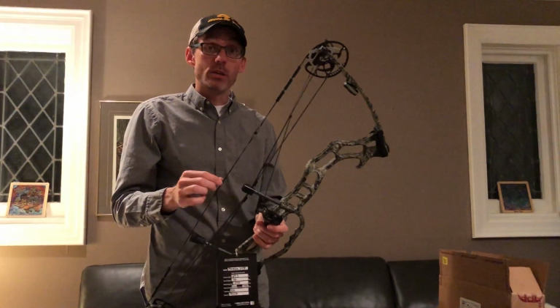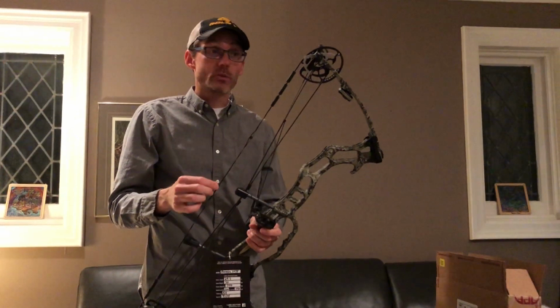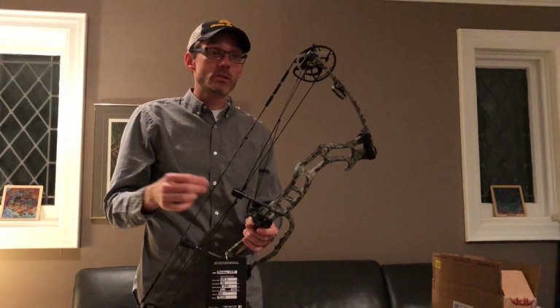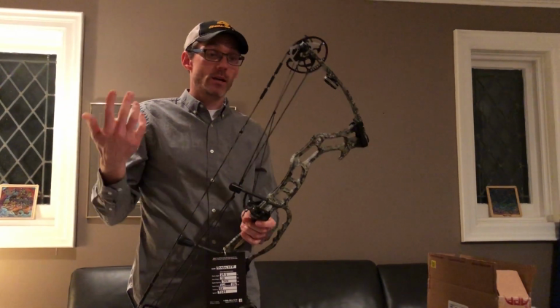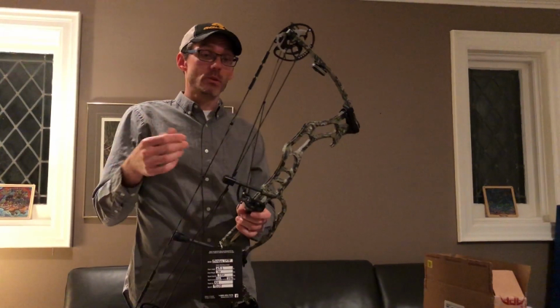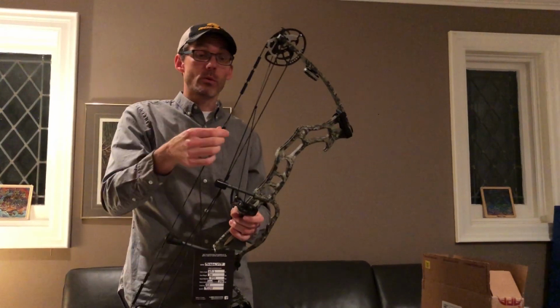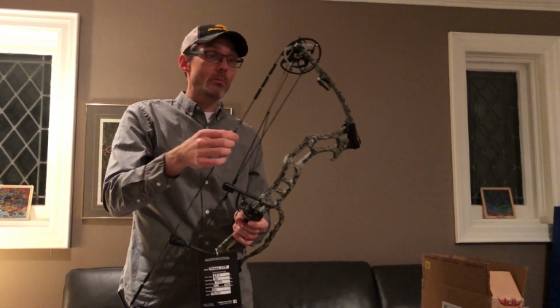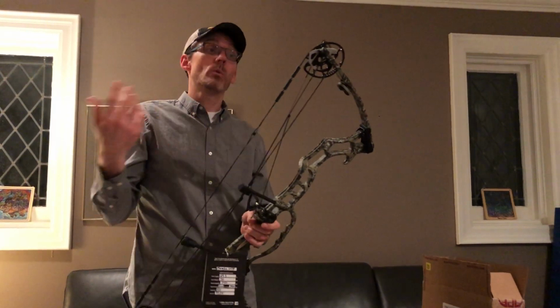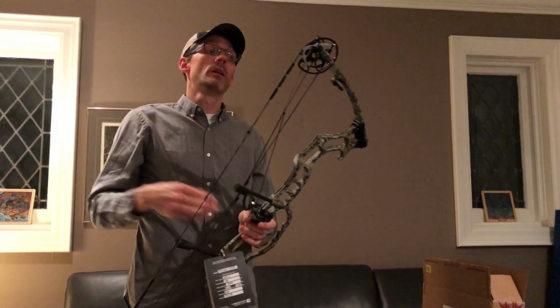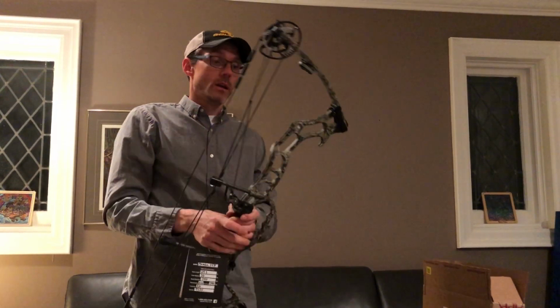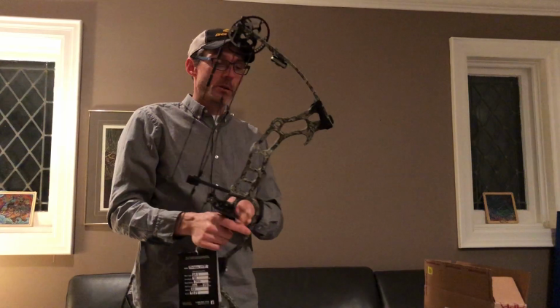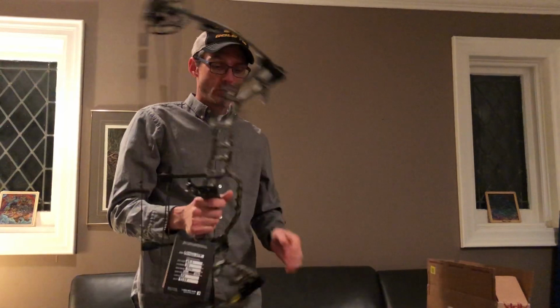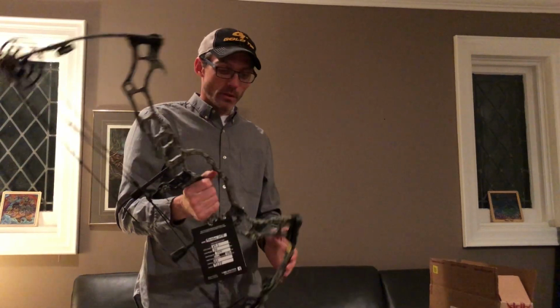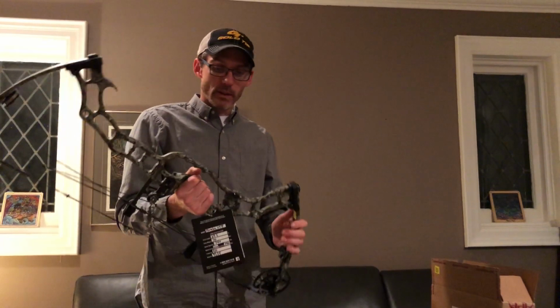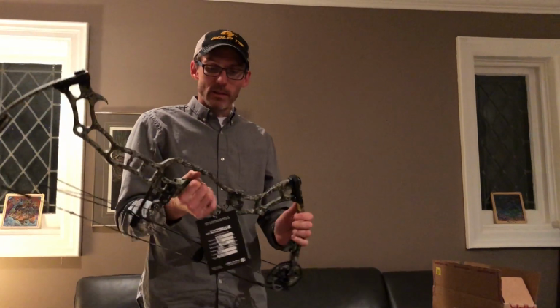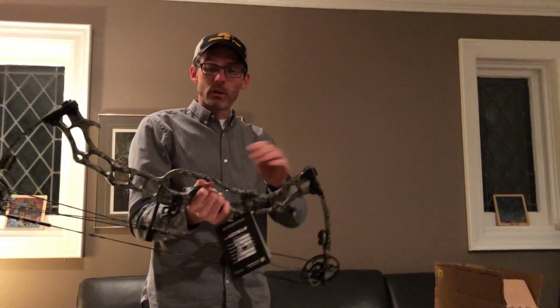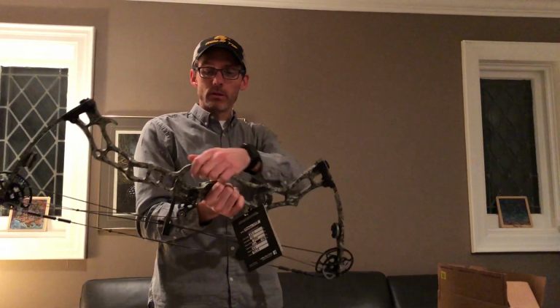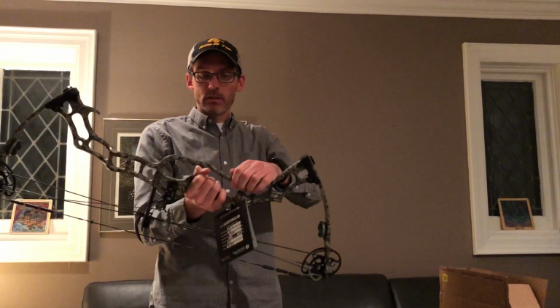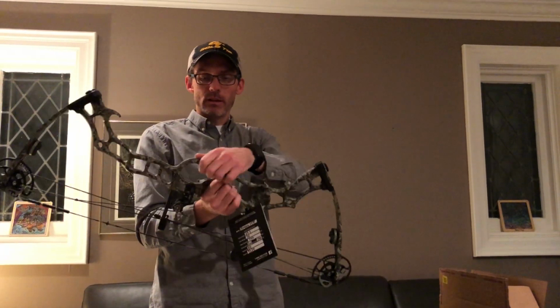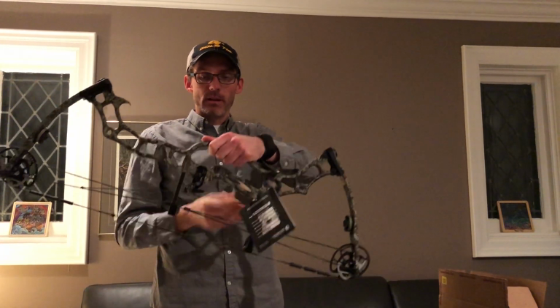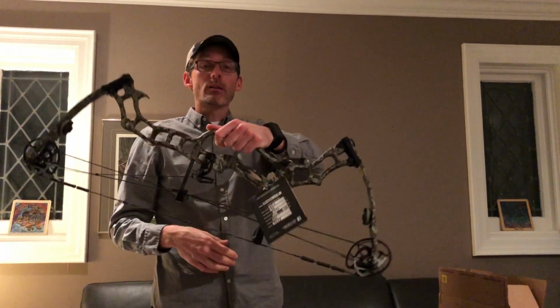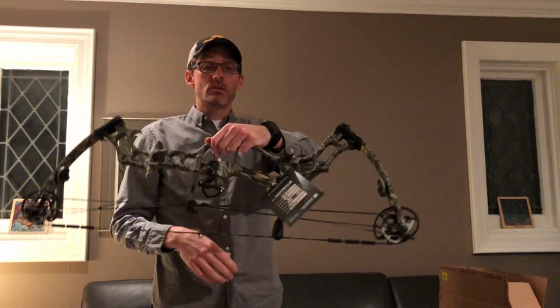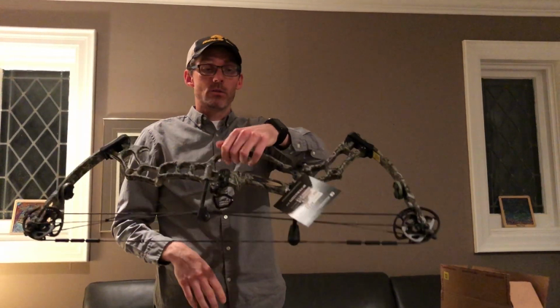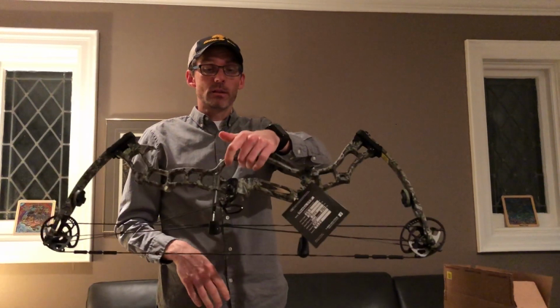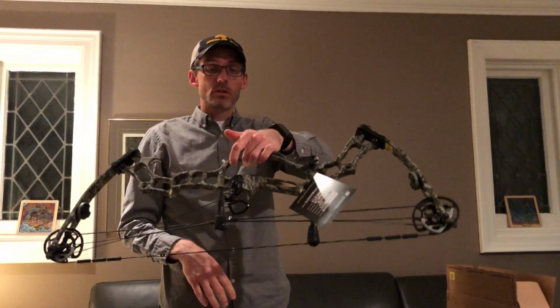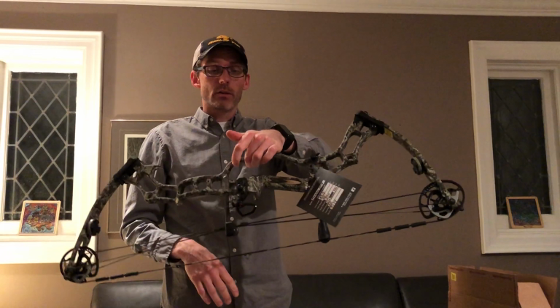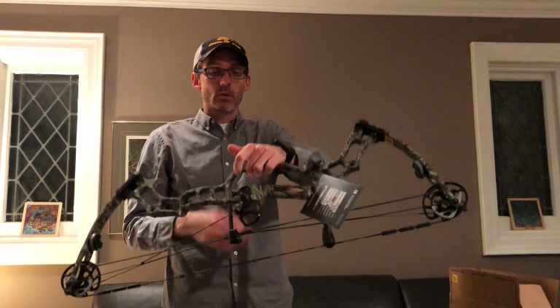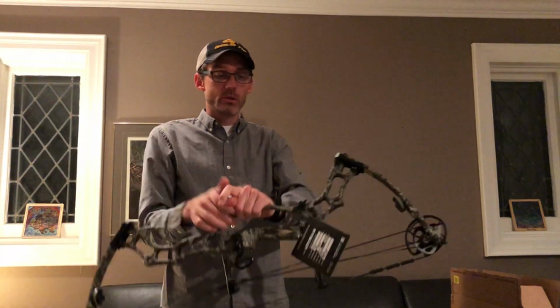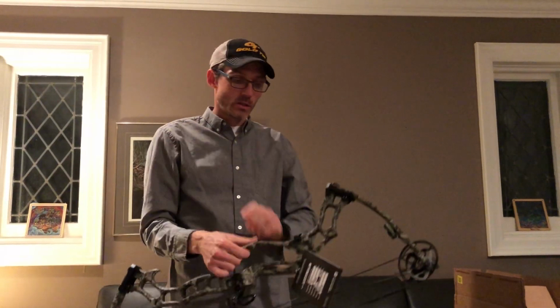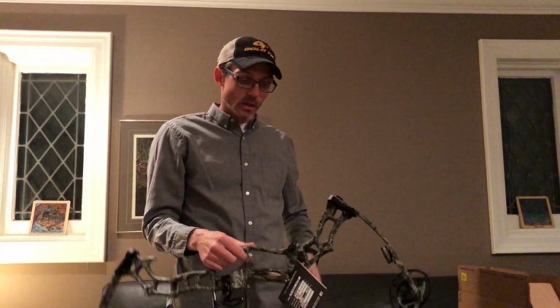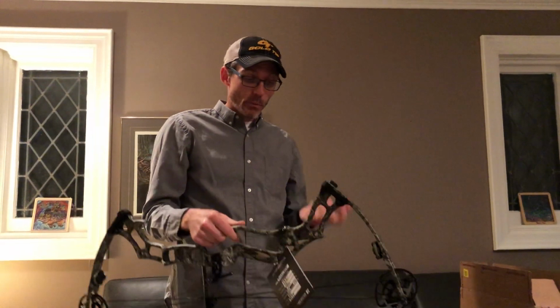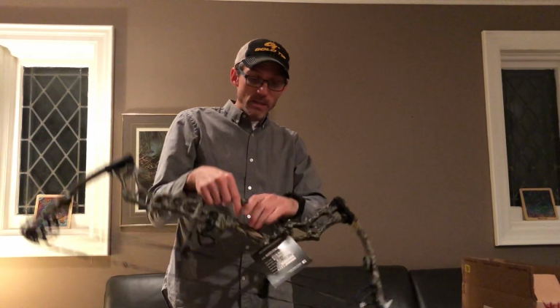With the cam lock pin in, you can change your strings, throw in a peep, whatever you want — a bunch of cool features like that. They also included a little handle on the outside so it's easier to carry your bow into the woods. Pretty unique.